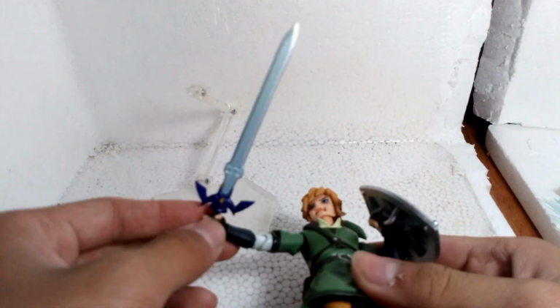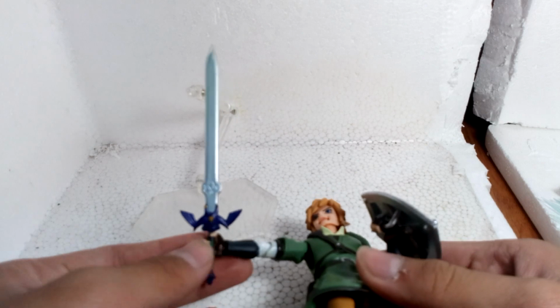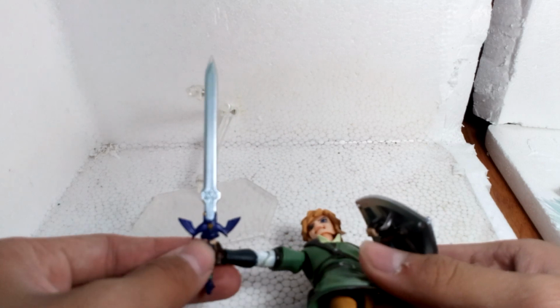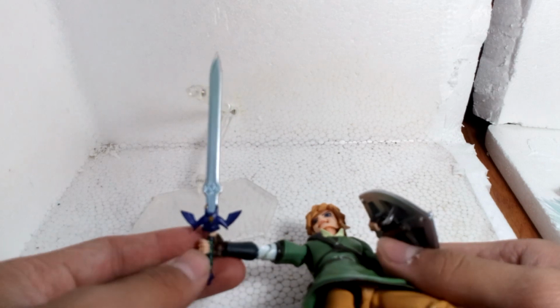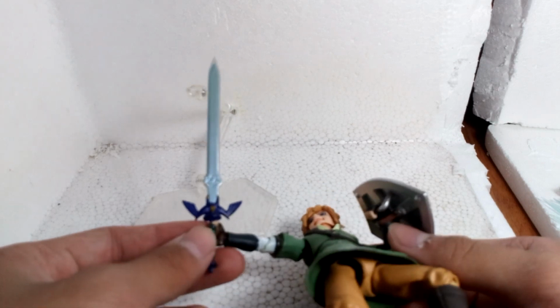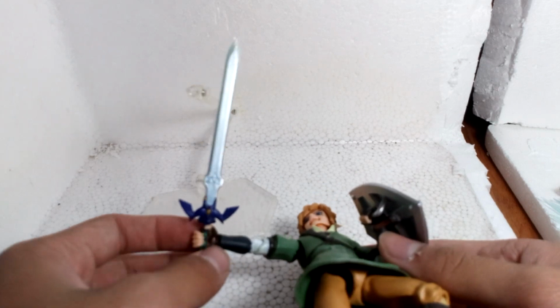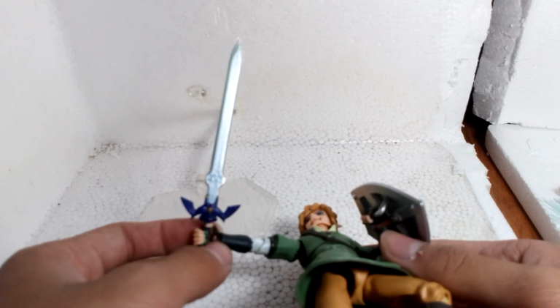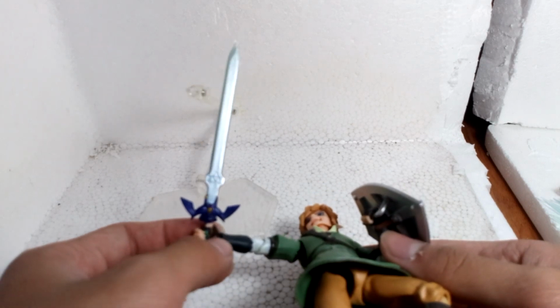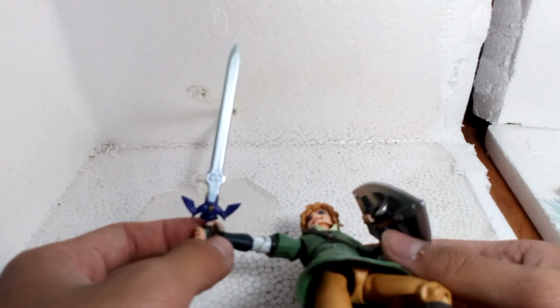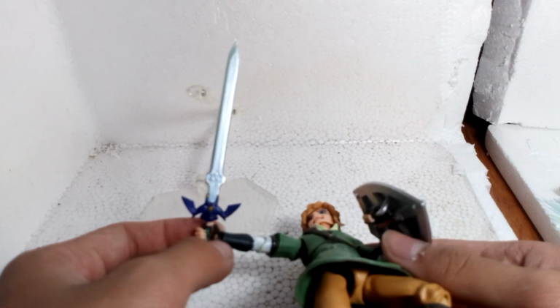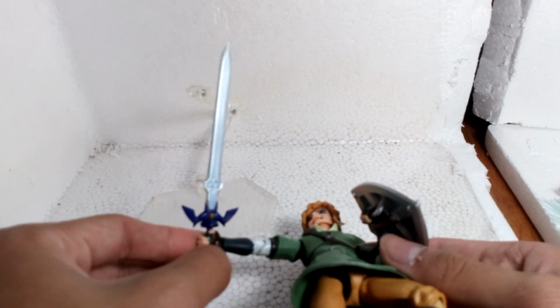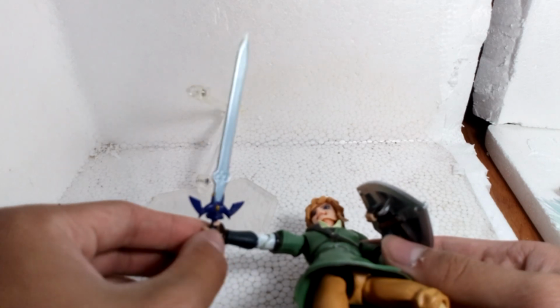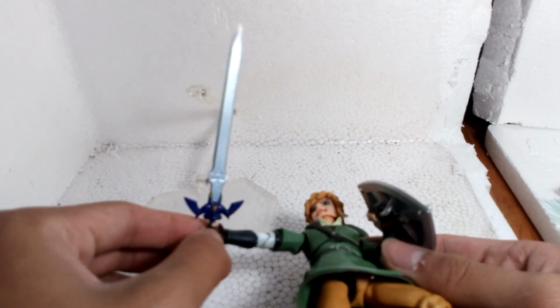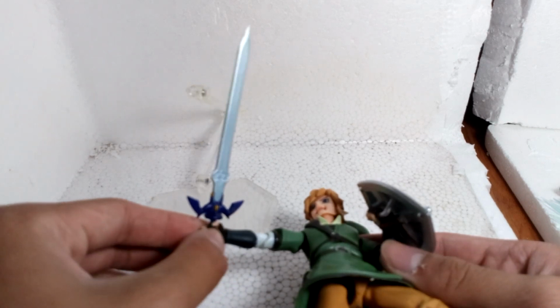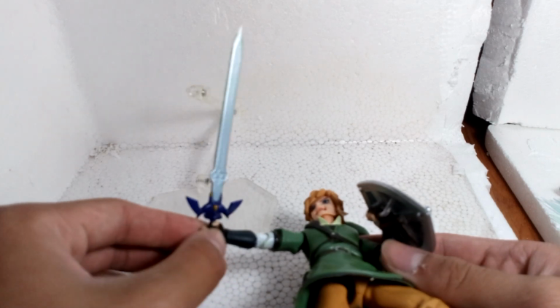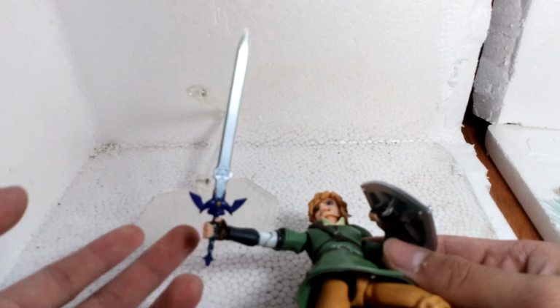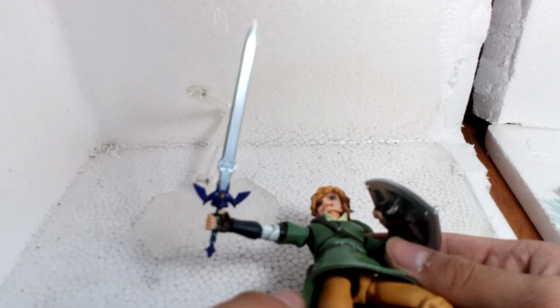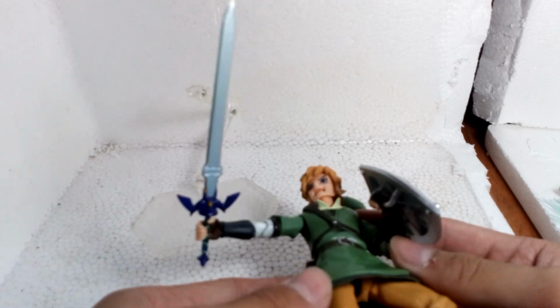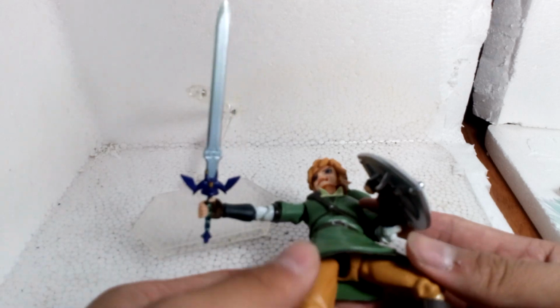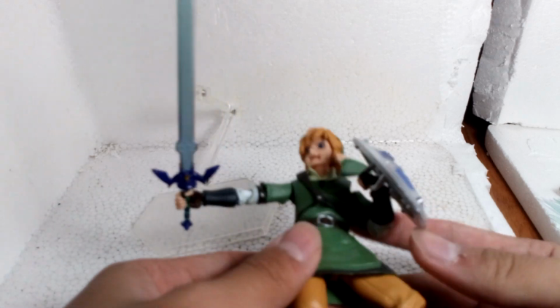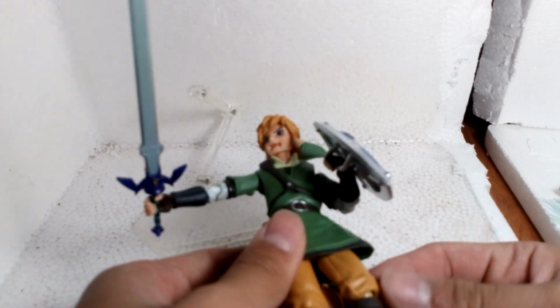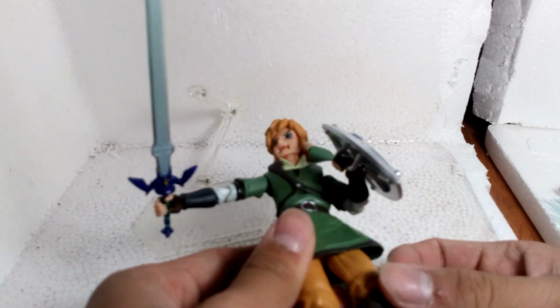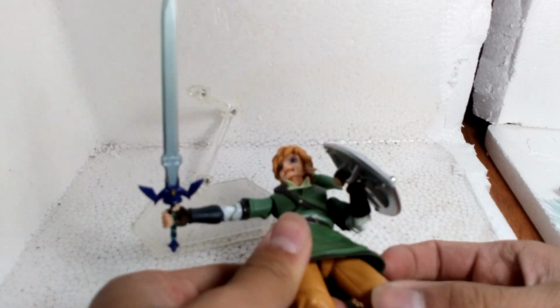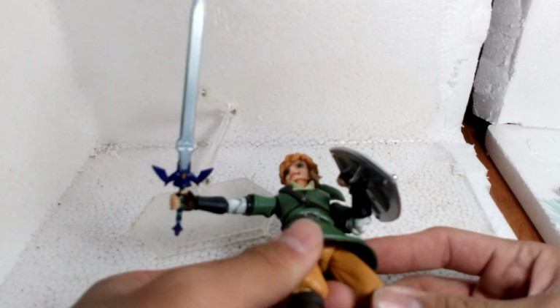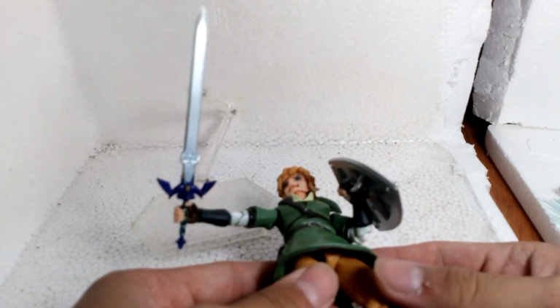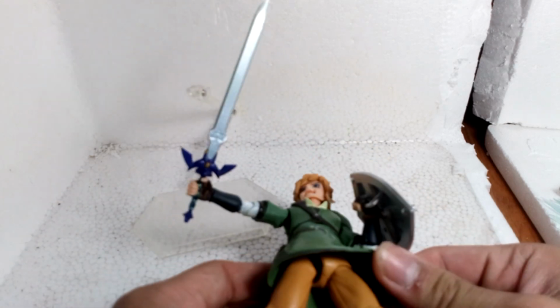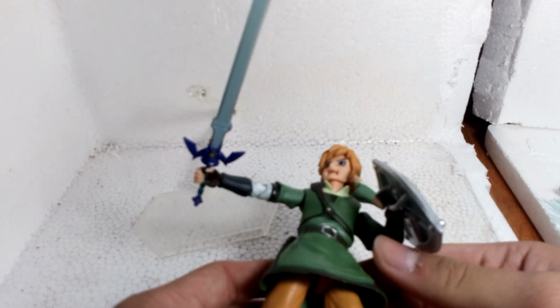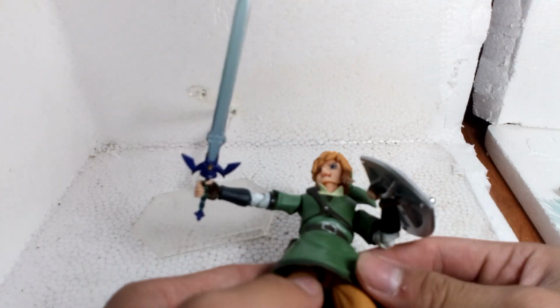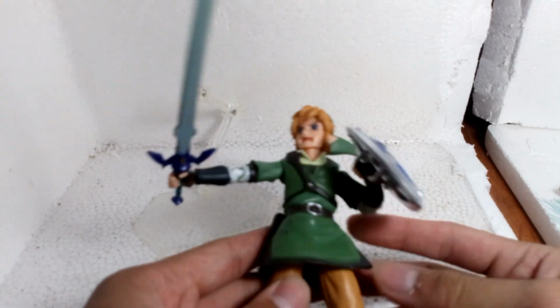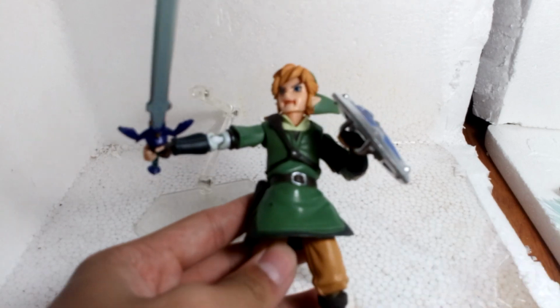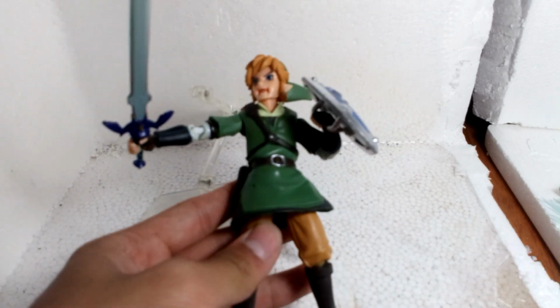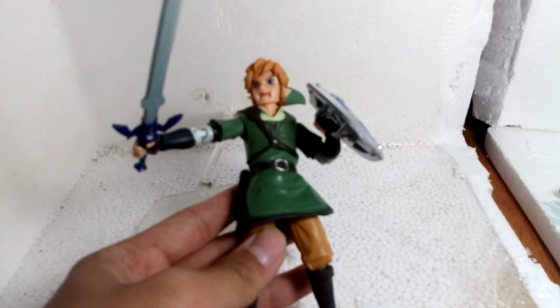At this point, his joint bends really loose. So I basically just put some nail polish in, and he's all good.